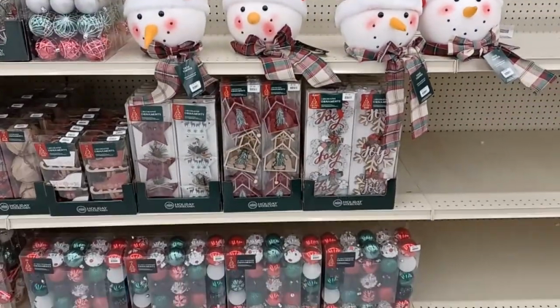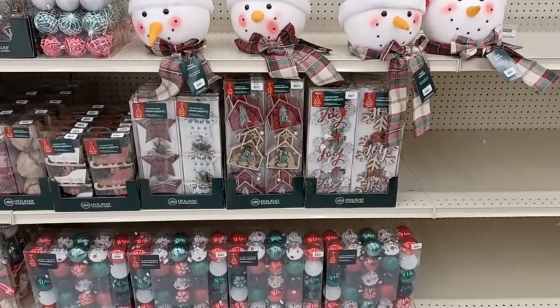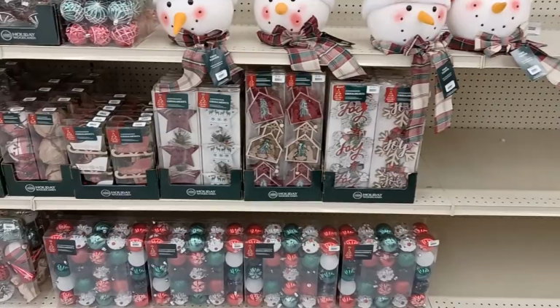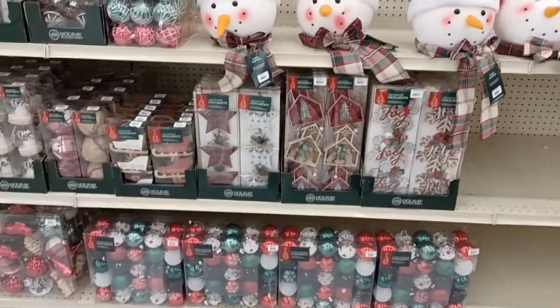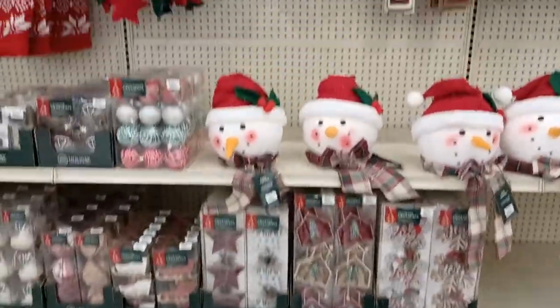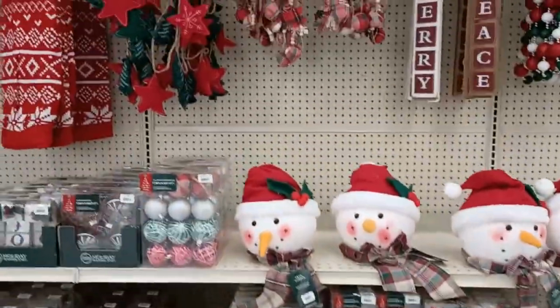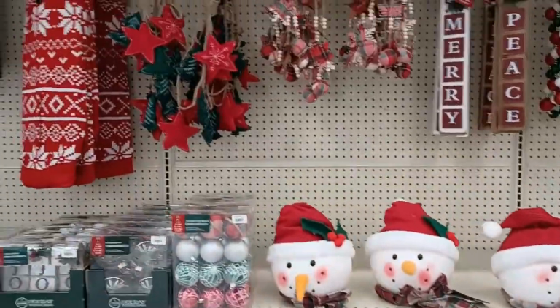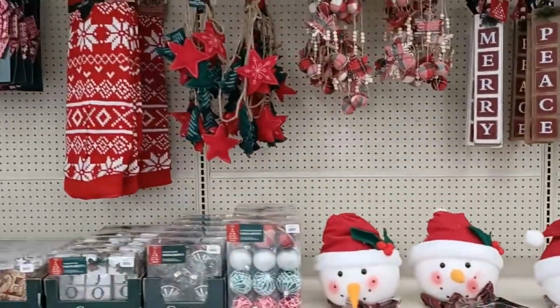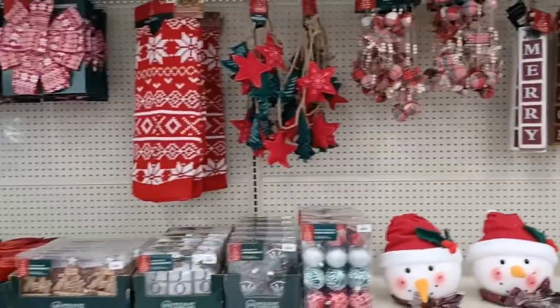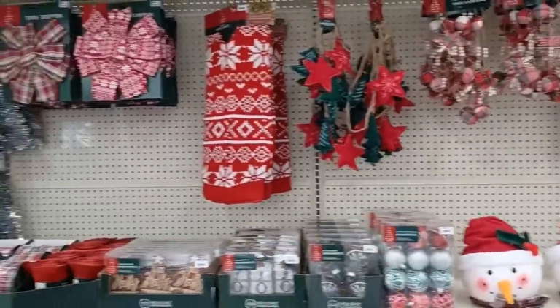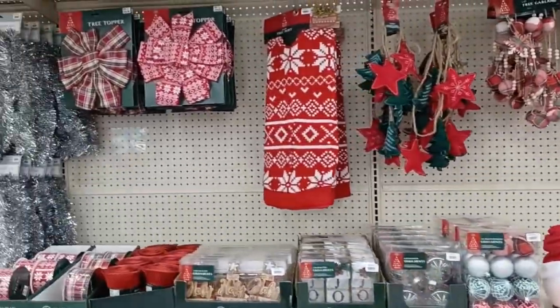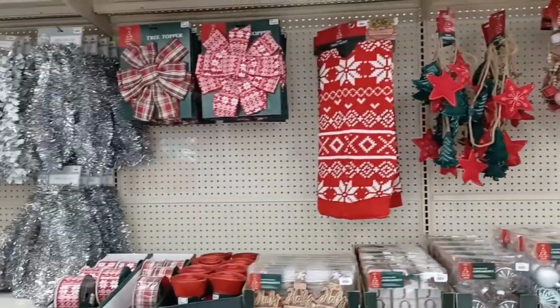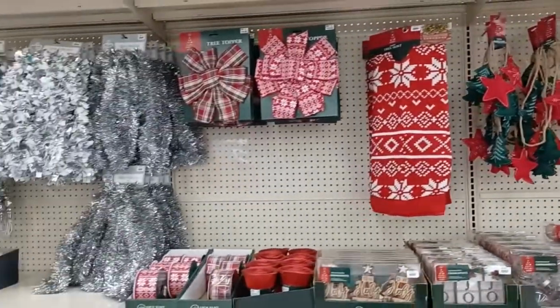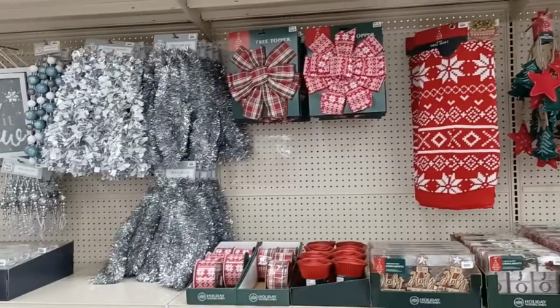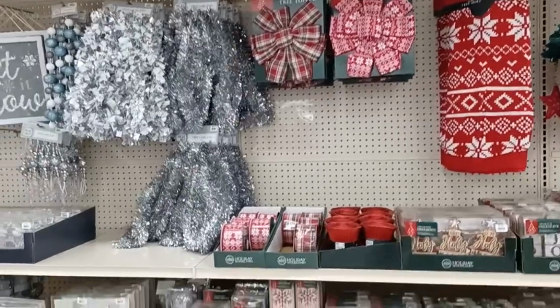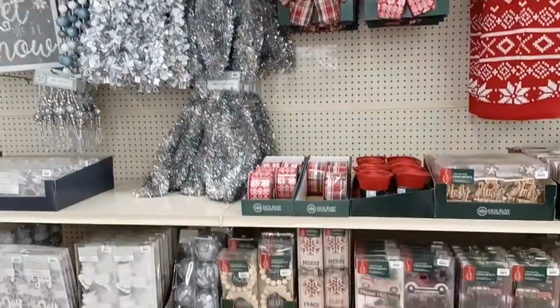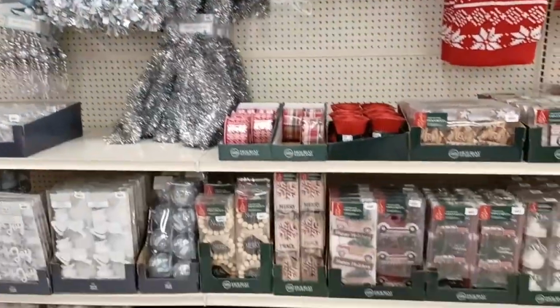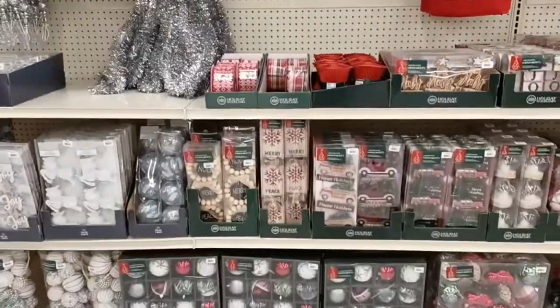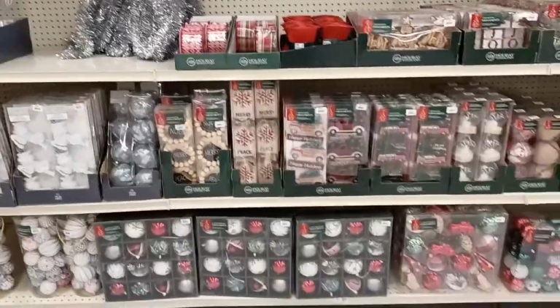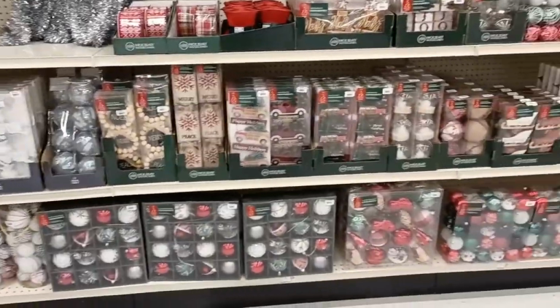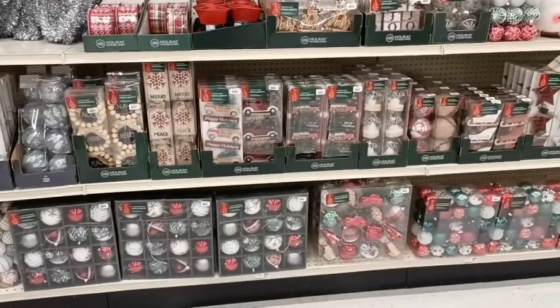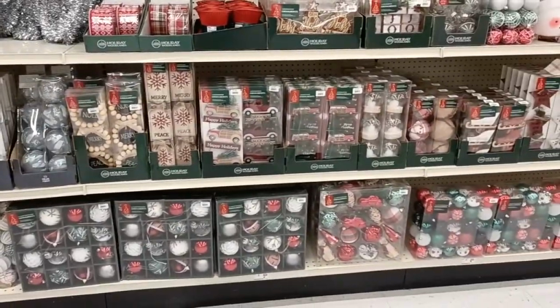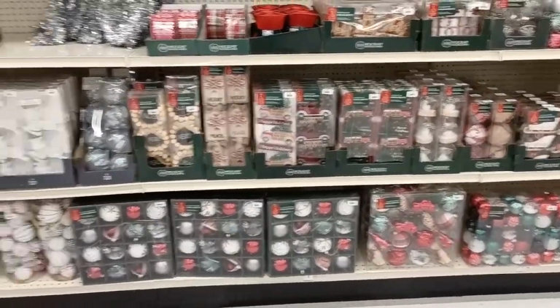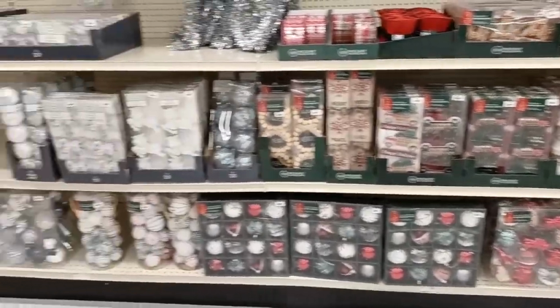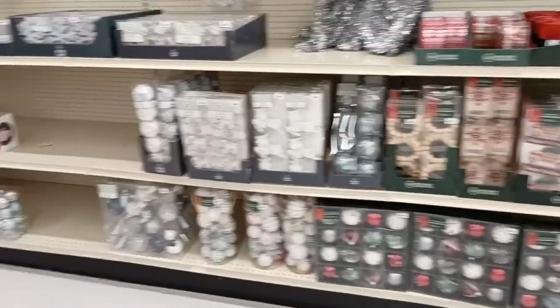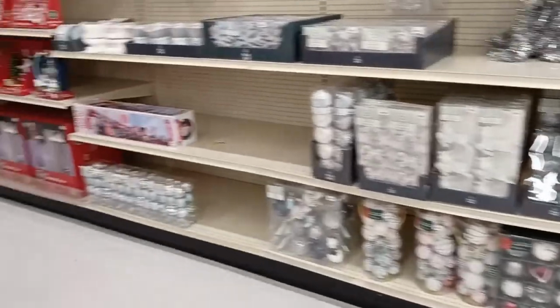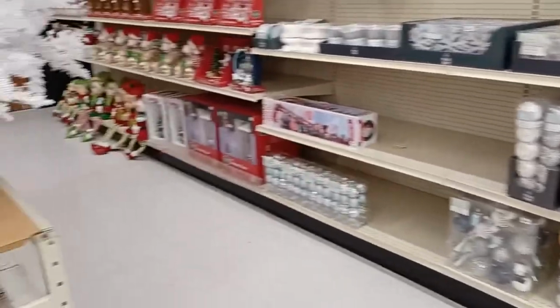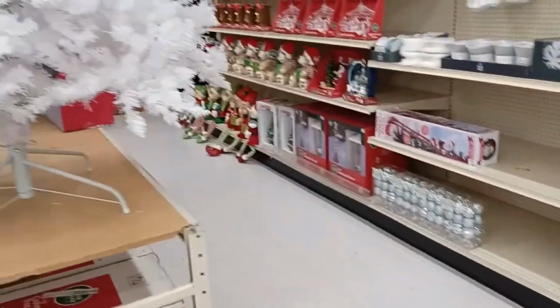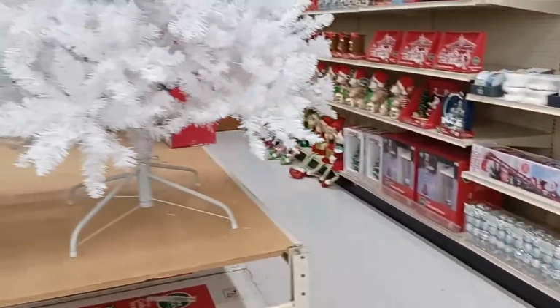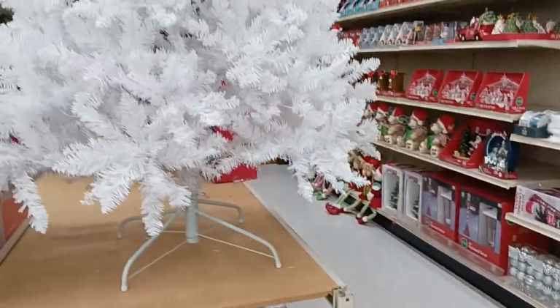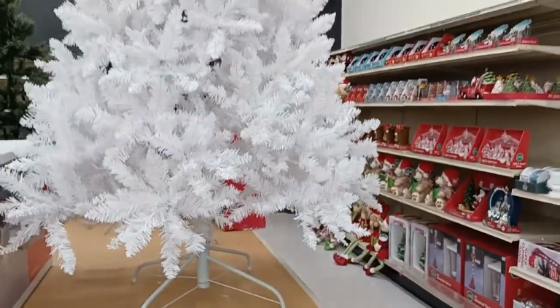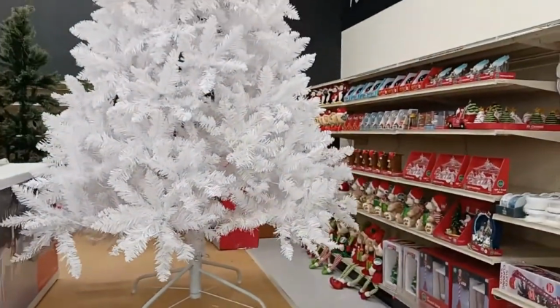Look at those happy little snowmen — they're so cute. And of course there's bows. If you don't want to make a bow, buy a bow. Who cares? People aren't going to come knocking on your door asking, 'Did you make this bow?' What are they, the bow police?